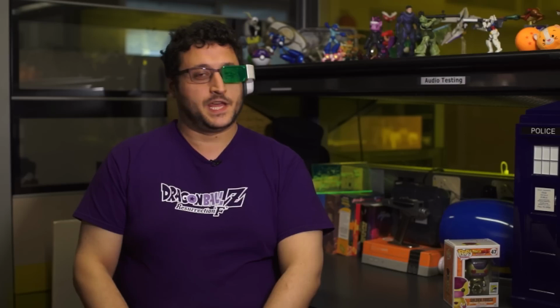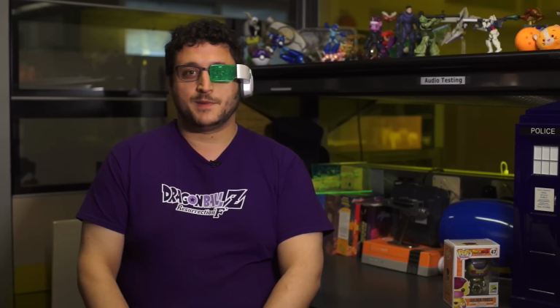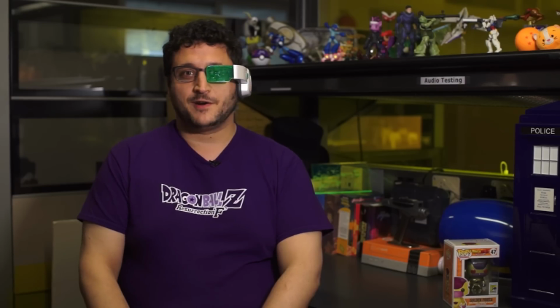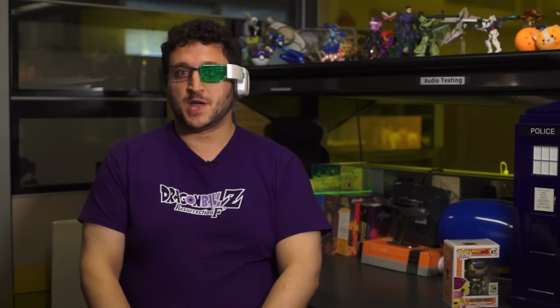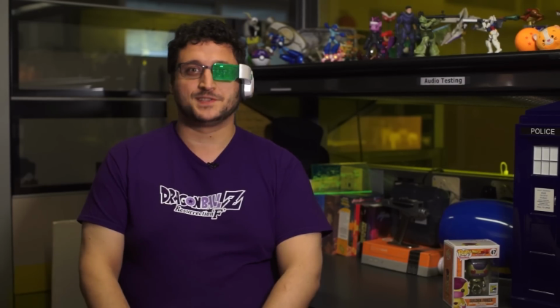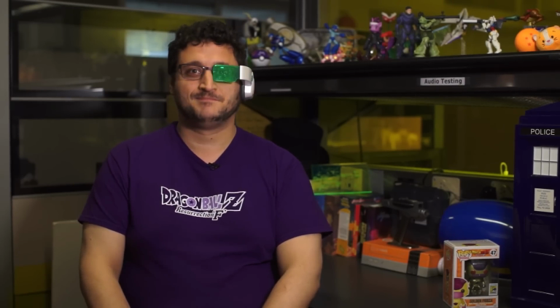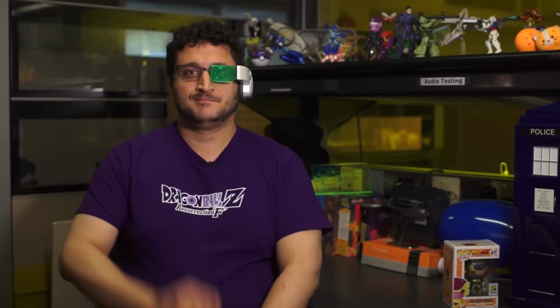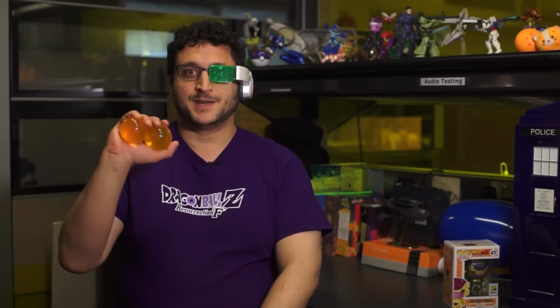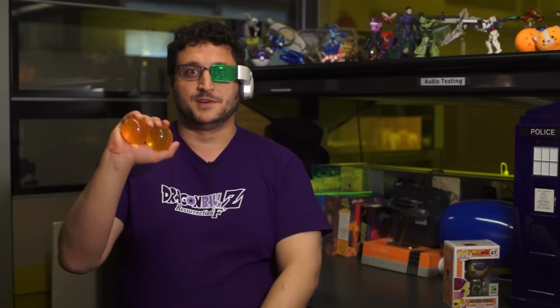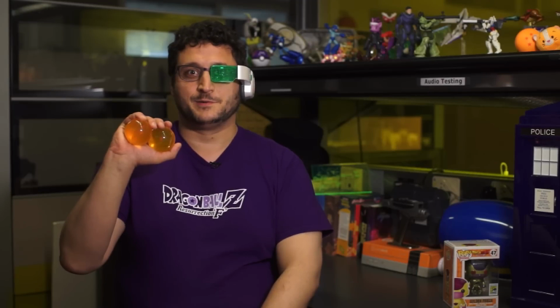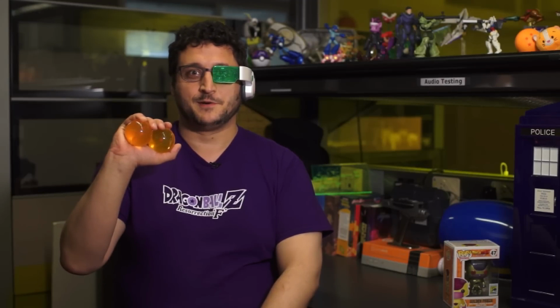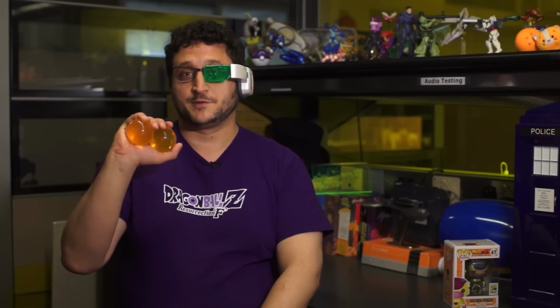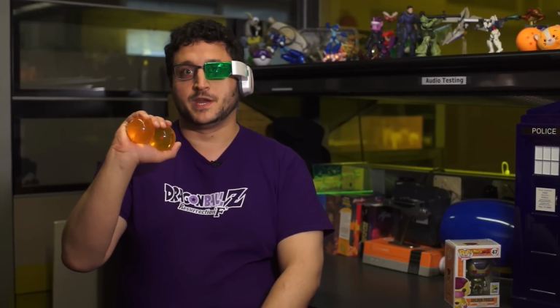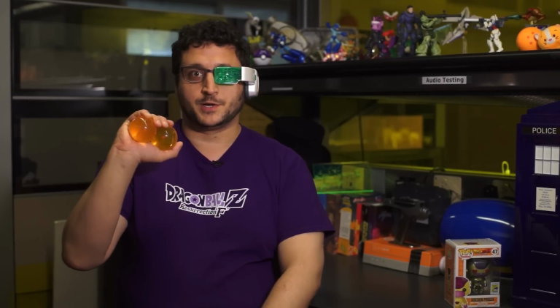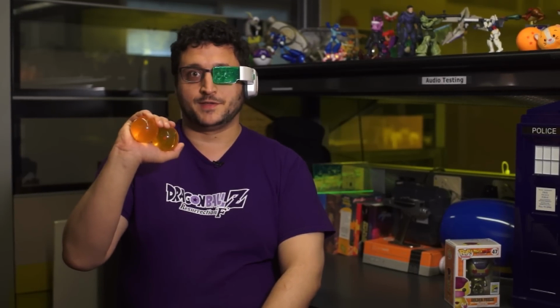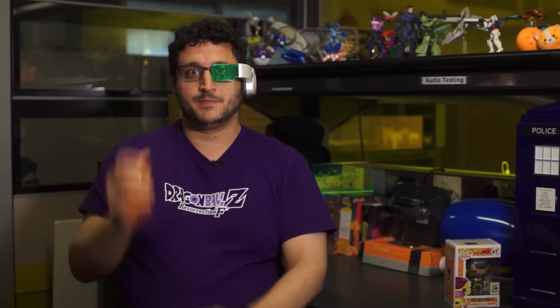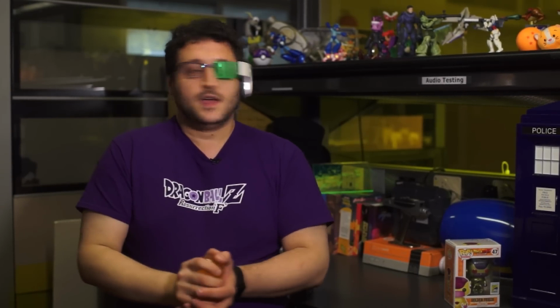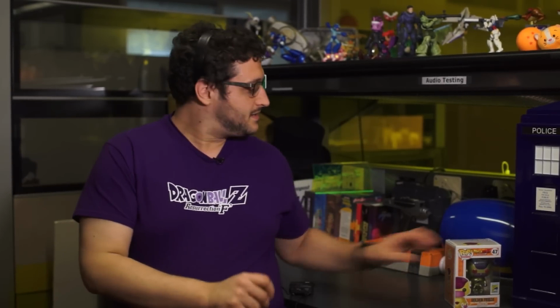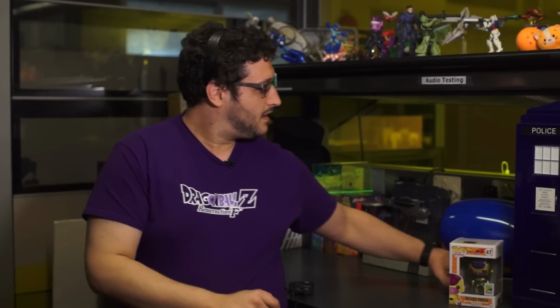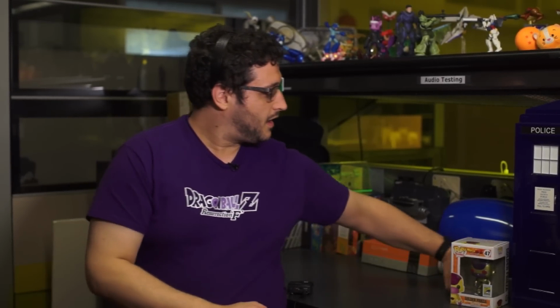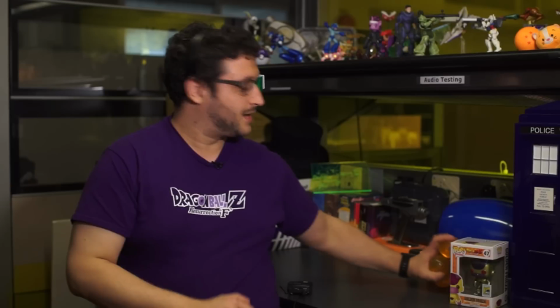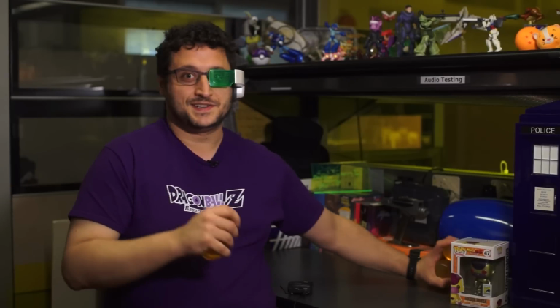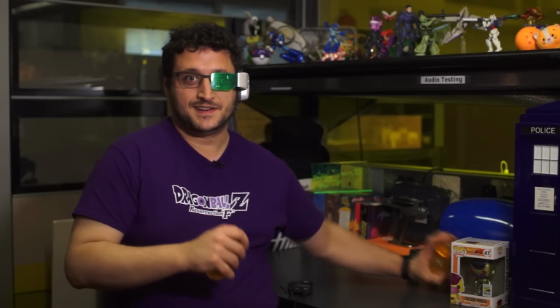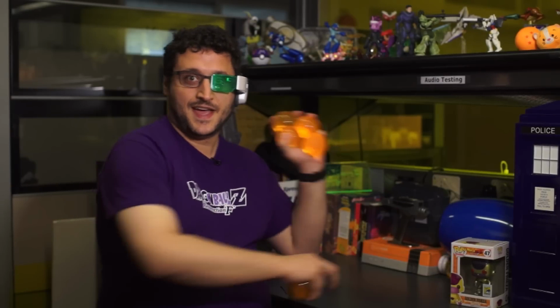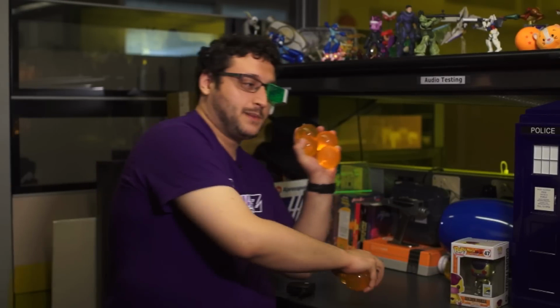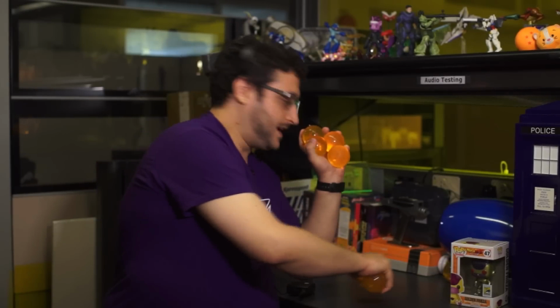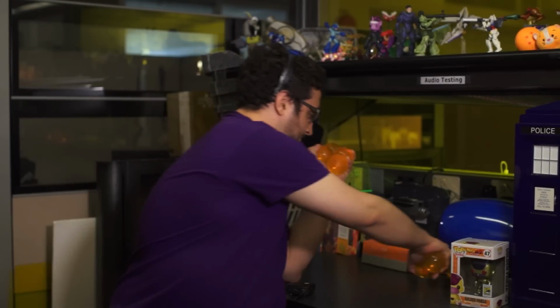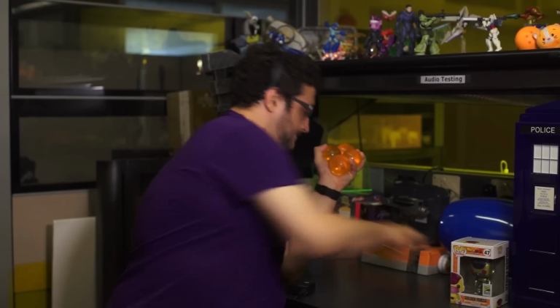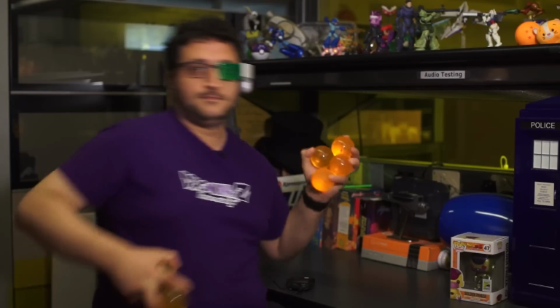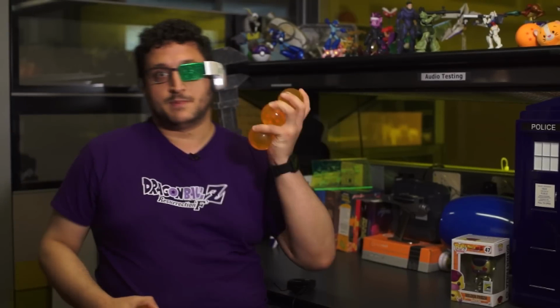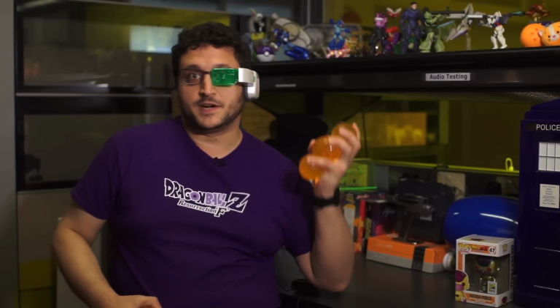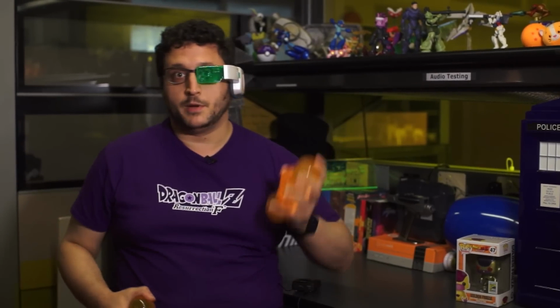Now that I've shown you my Scouter, I want to show you my balls. My Dragon Balls. You knew where this was going. It's not the first dumb innuendo joke I've made on this show. These are the Dragon Balls, and they're also made by Bandai. That's my mic that I just elbowed.